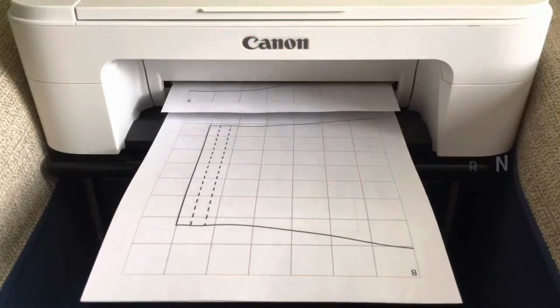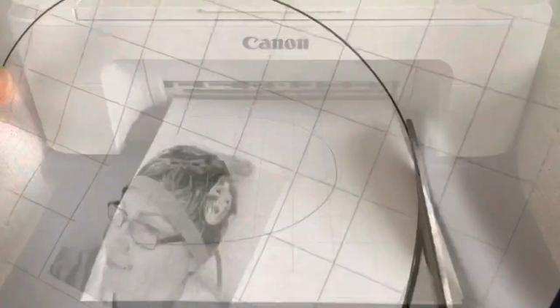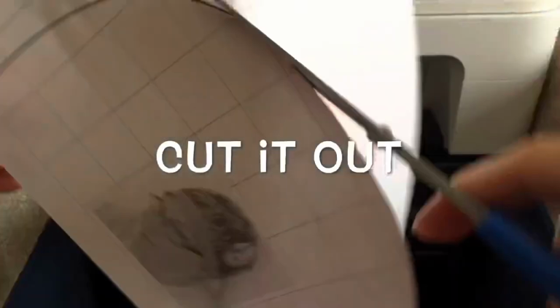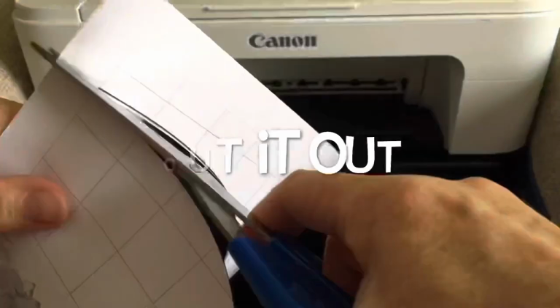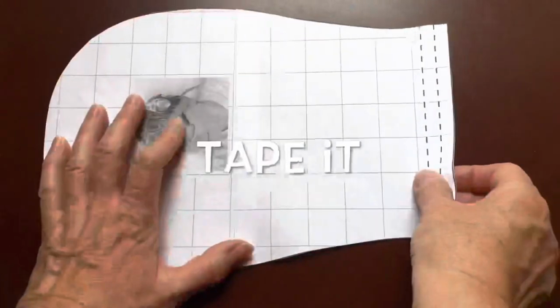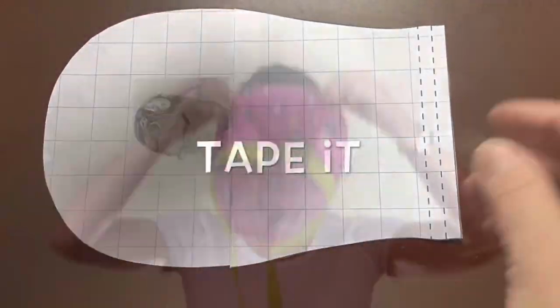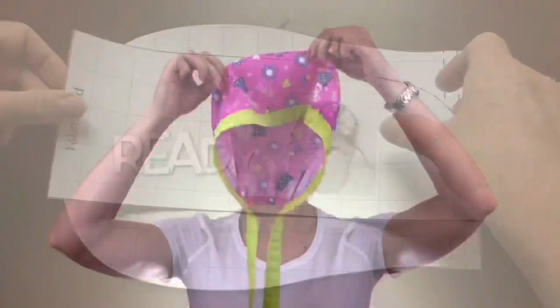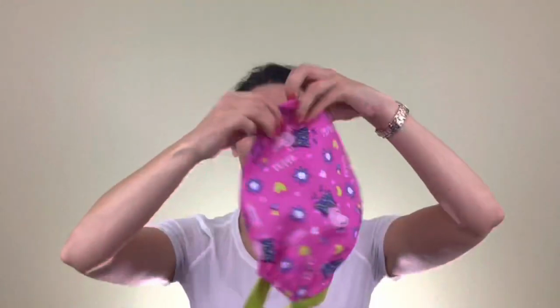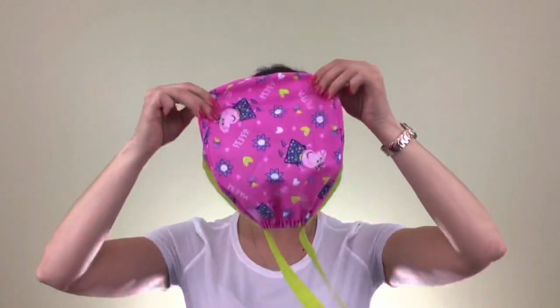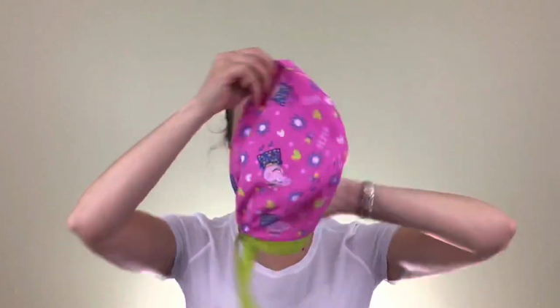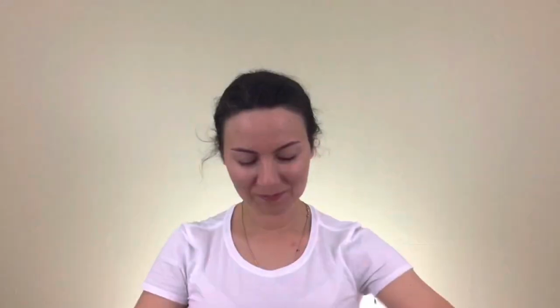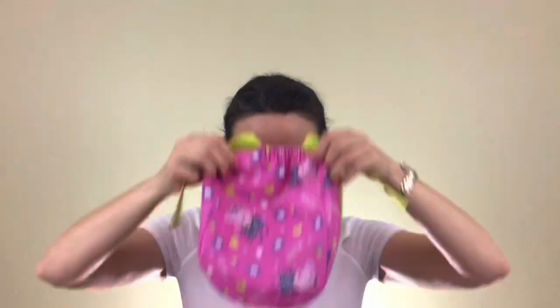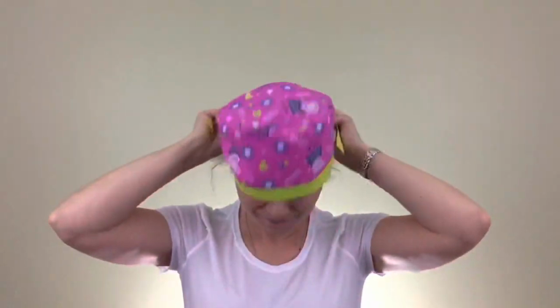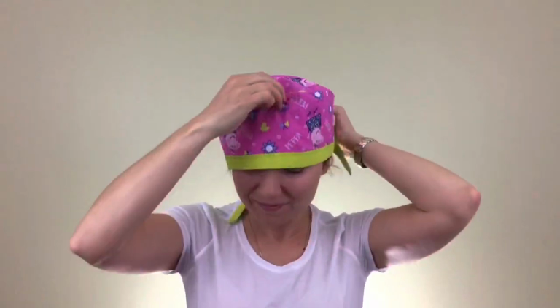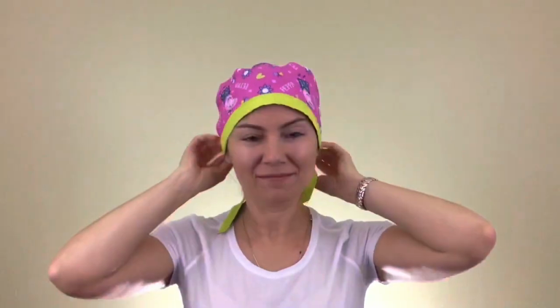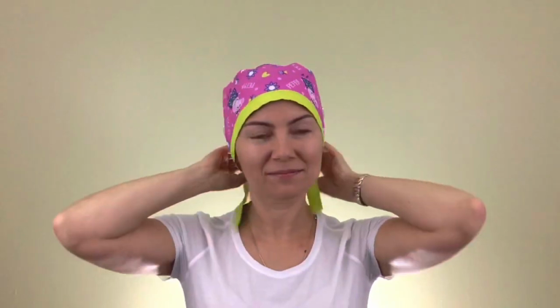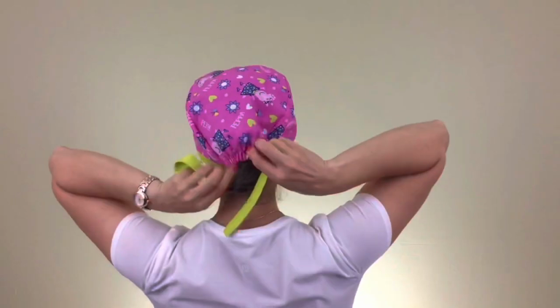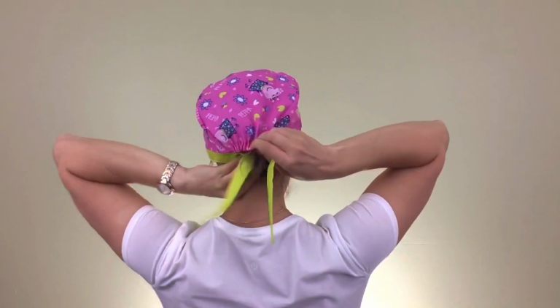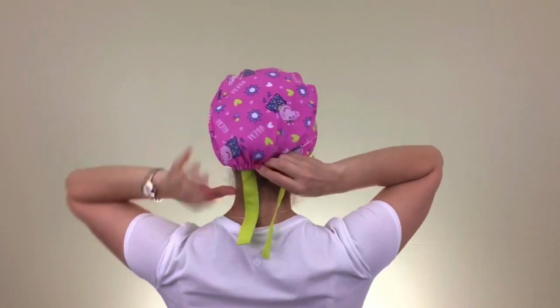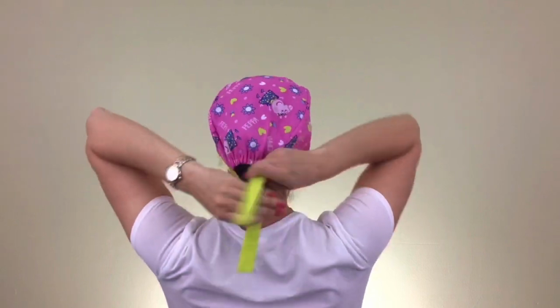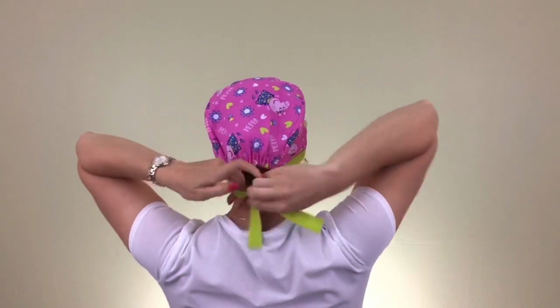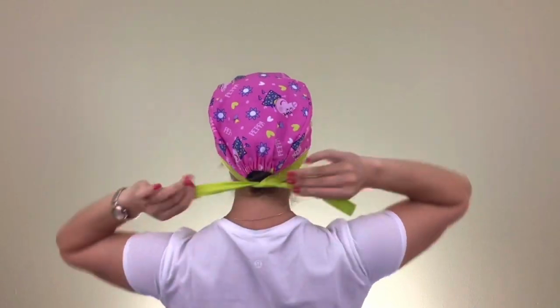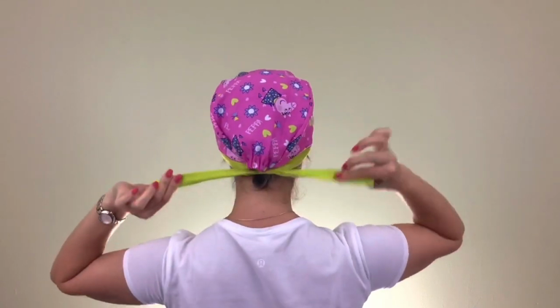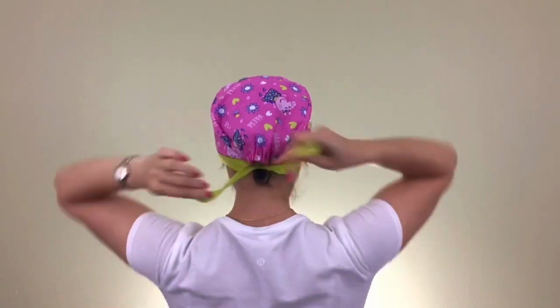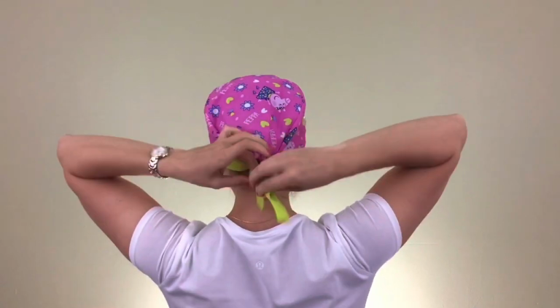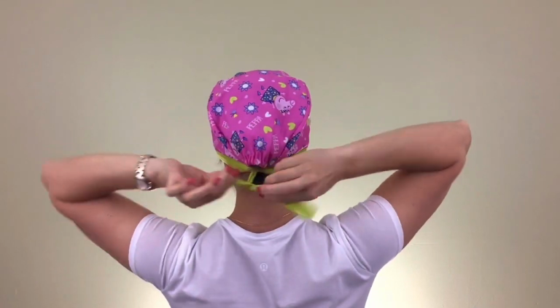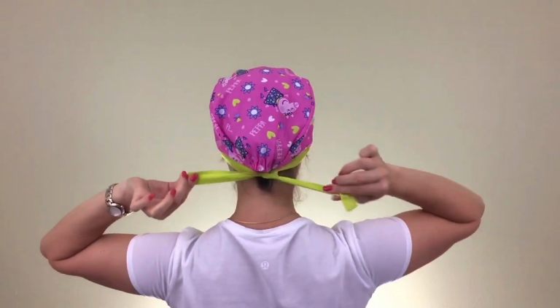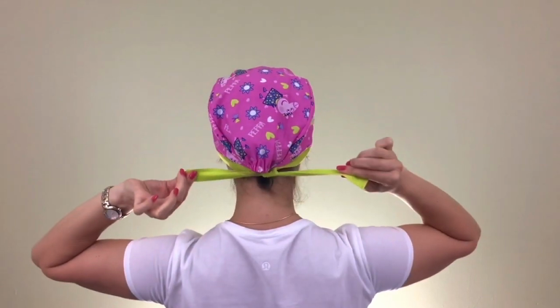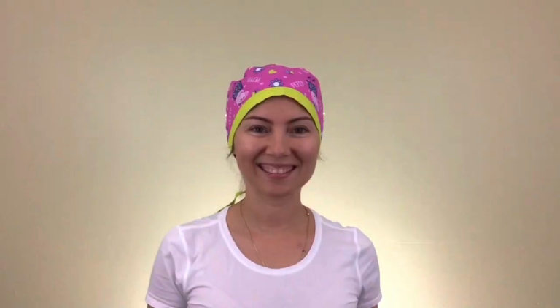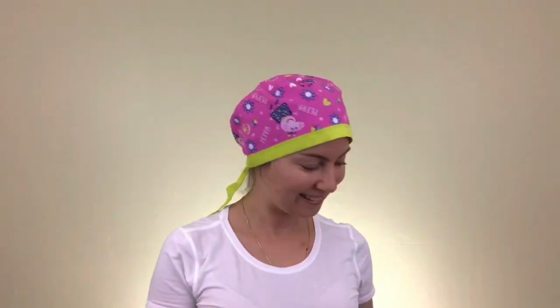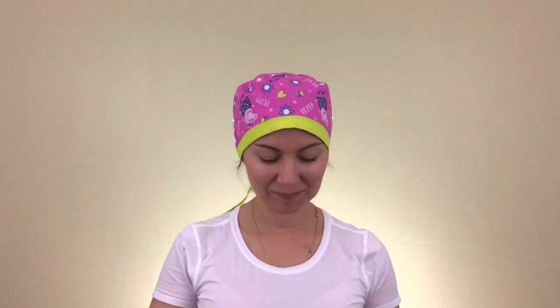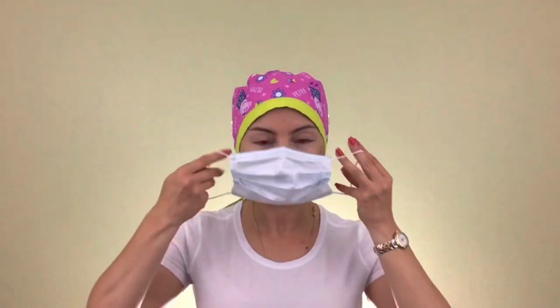You will need to print out my sewing pattern, cut it out, and start sewing. You can get your own sewing pattern at the link at the top on the right of your screen and get creative! Good luck!